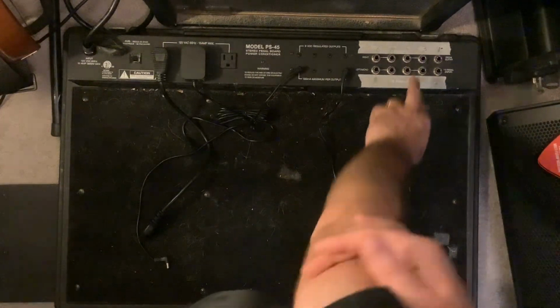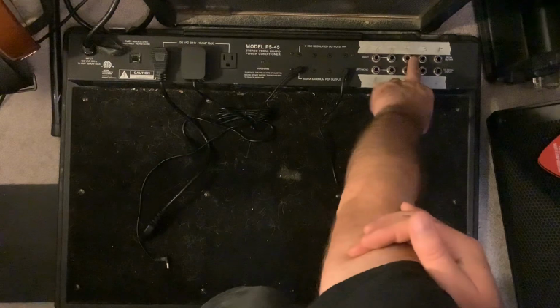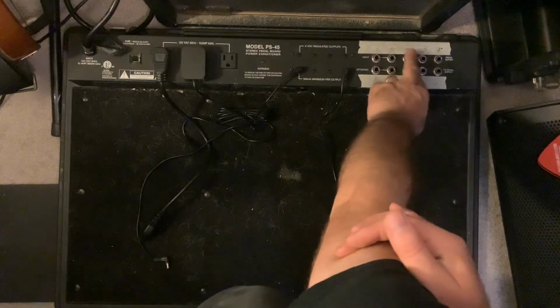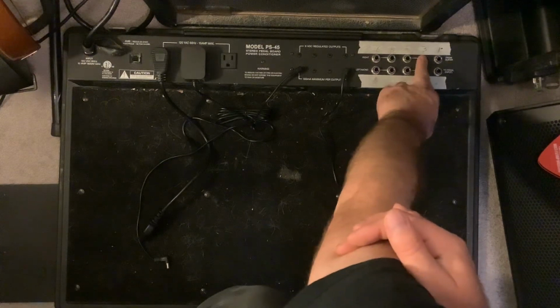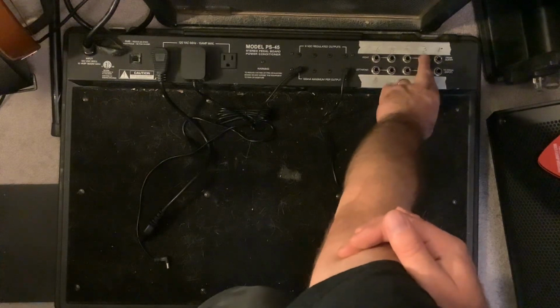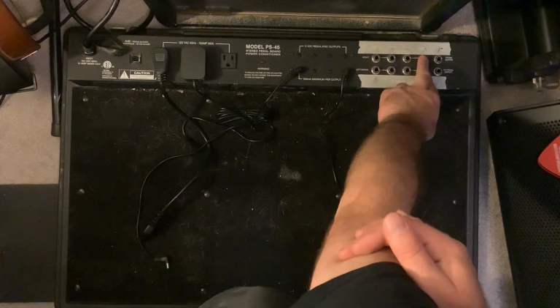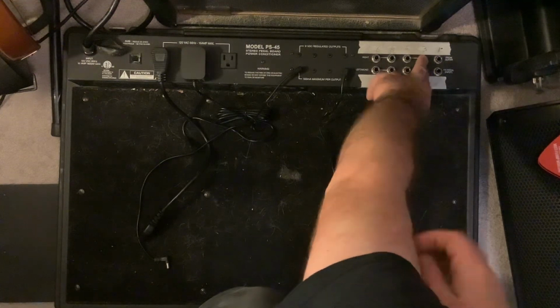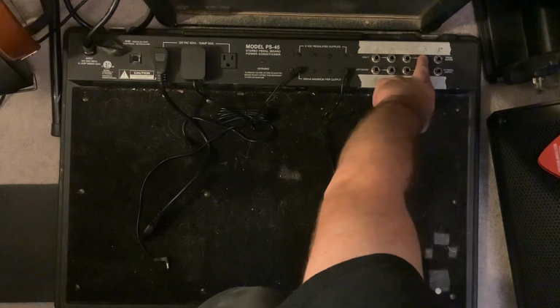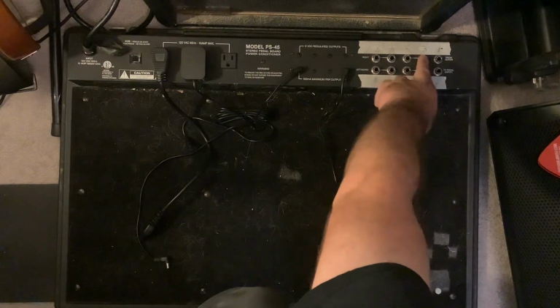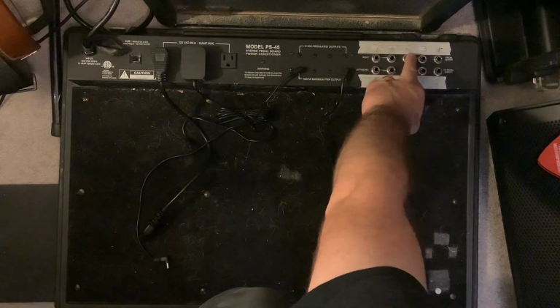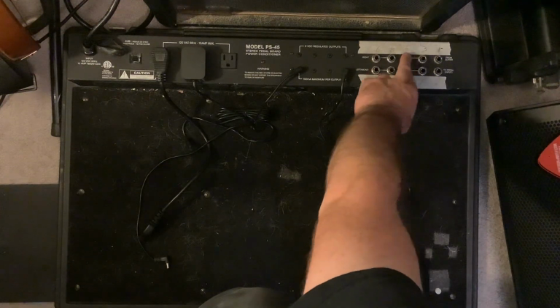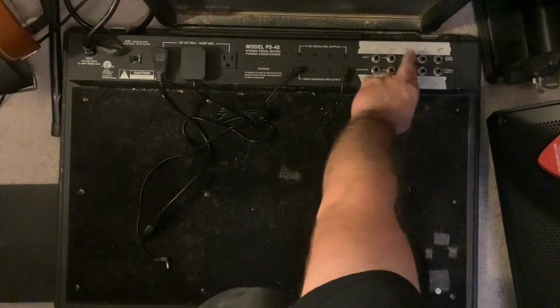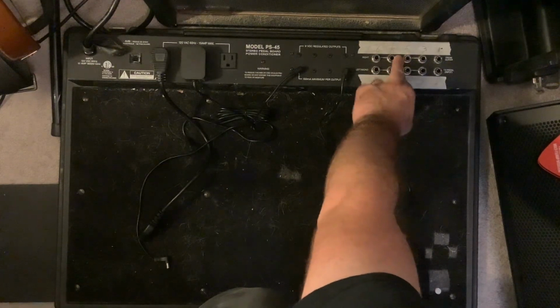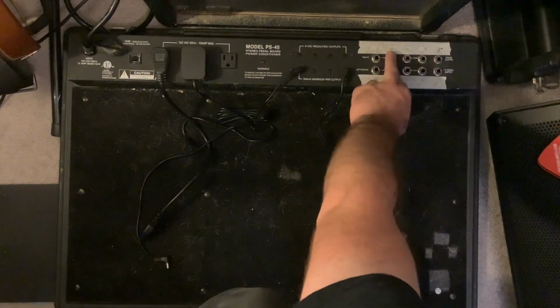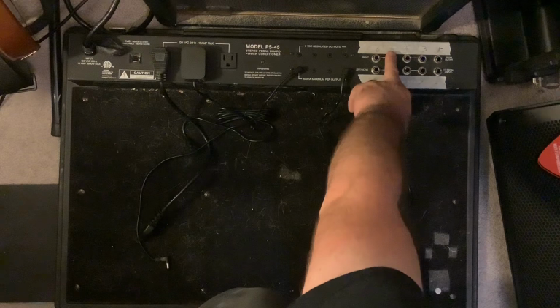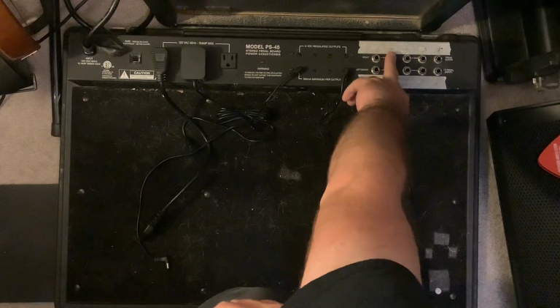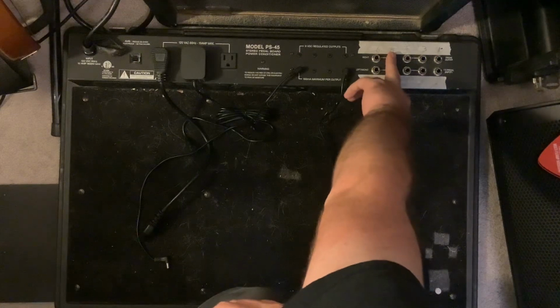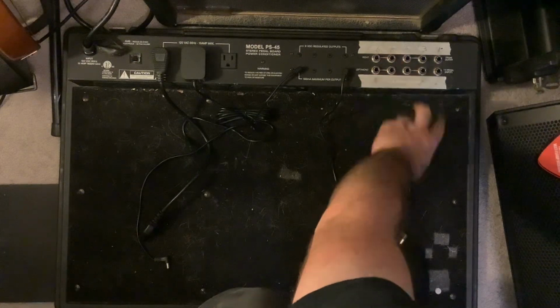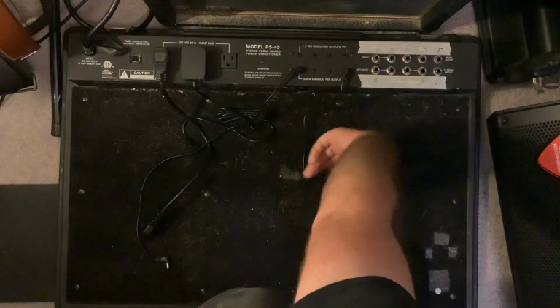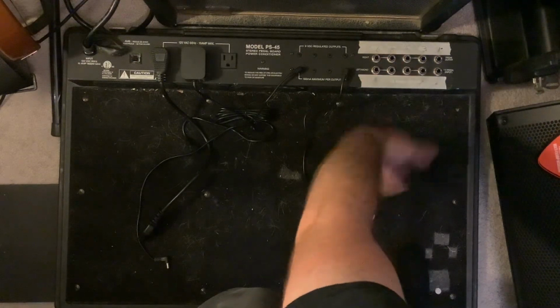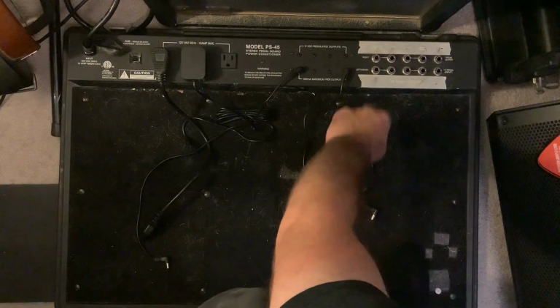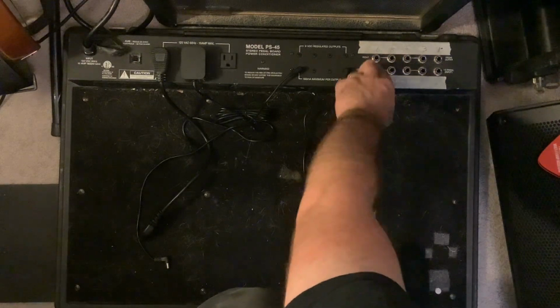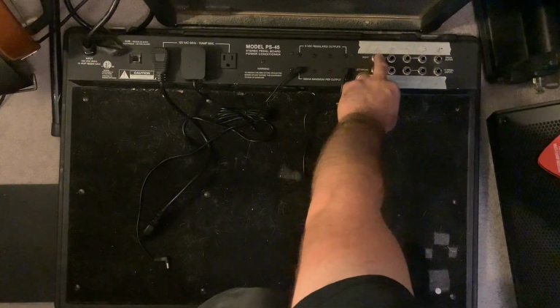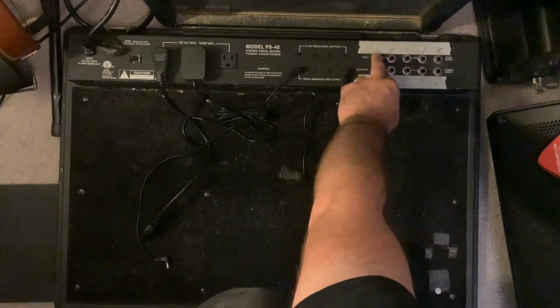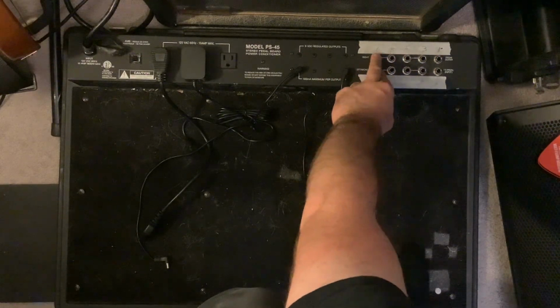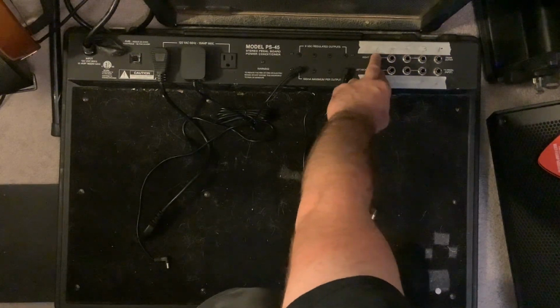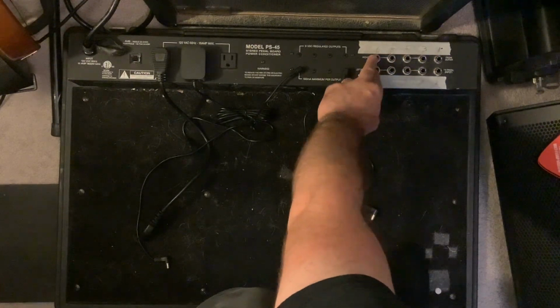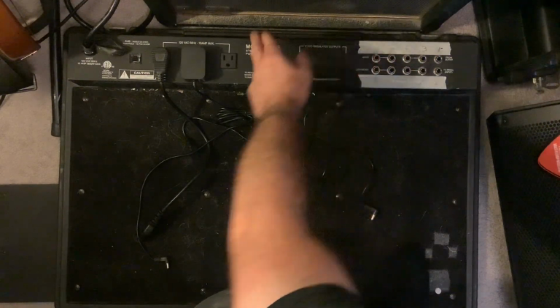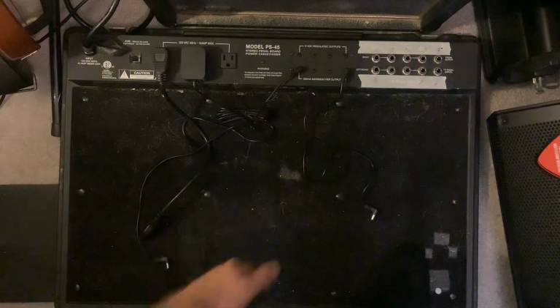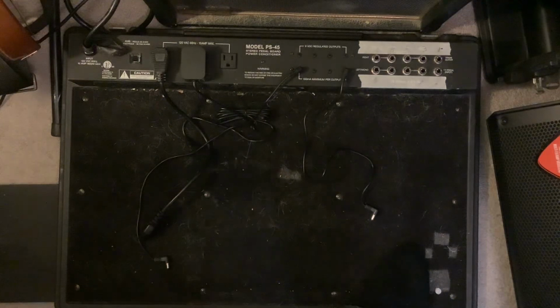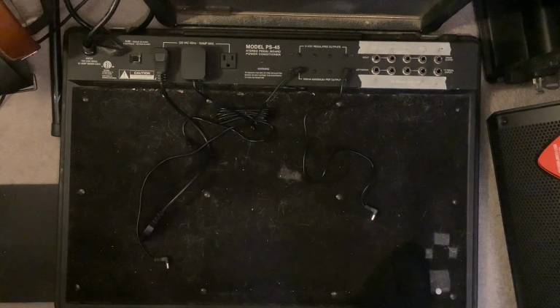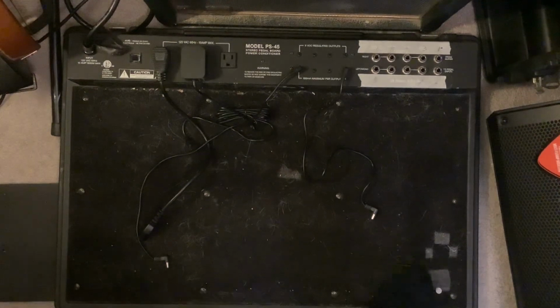So again, this is stereo inputs for the board, stereo routing to go back to pedals, and then these would be the outputs you would use to go to an amp.